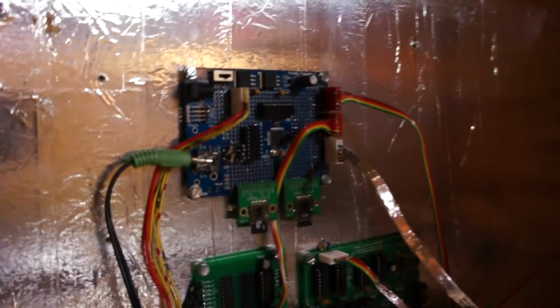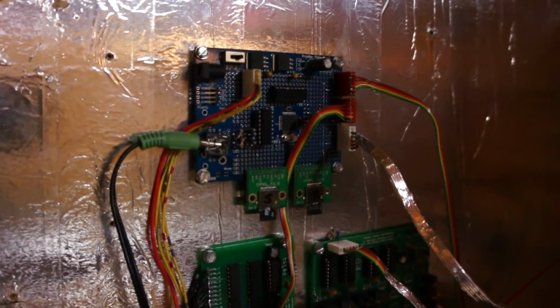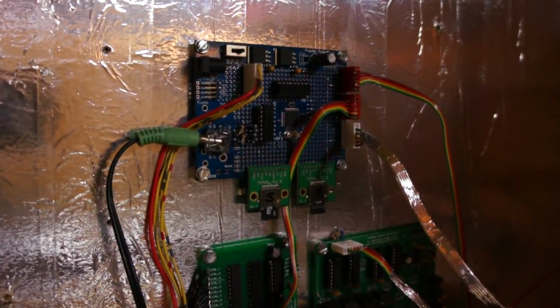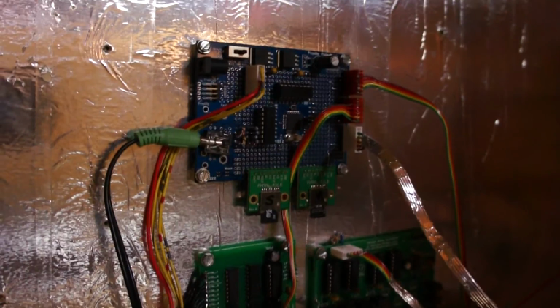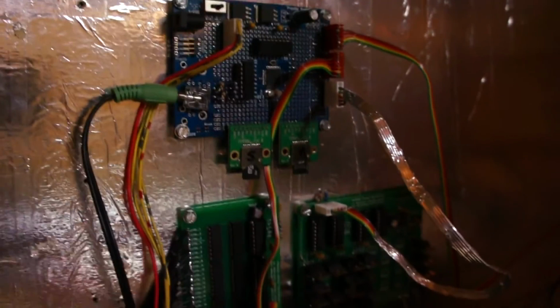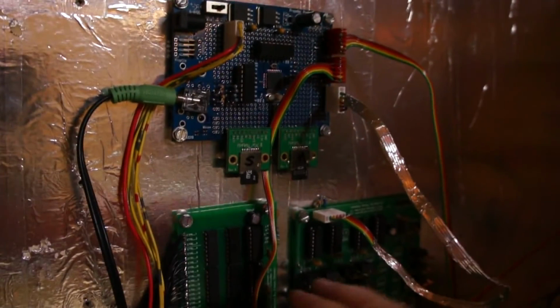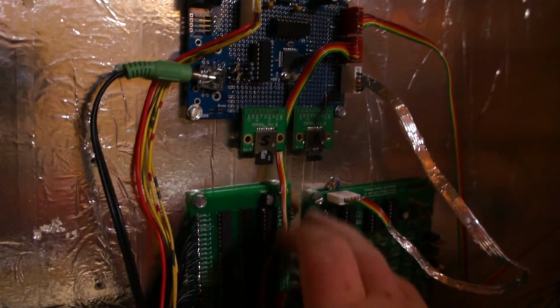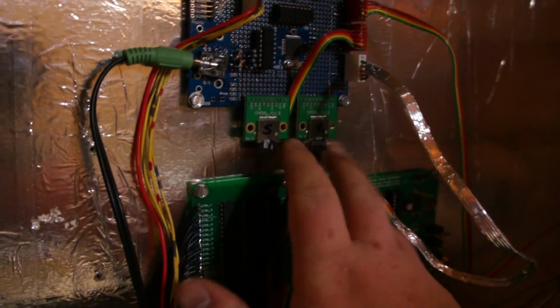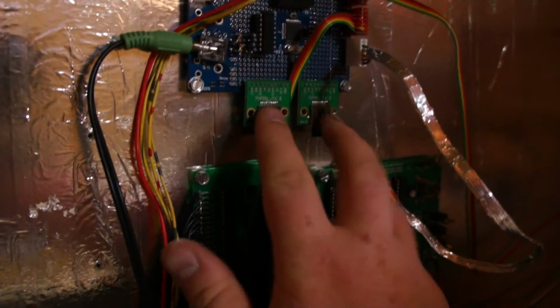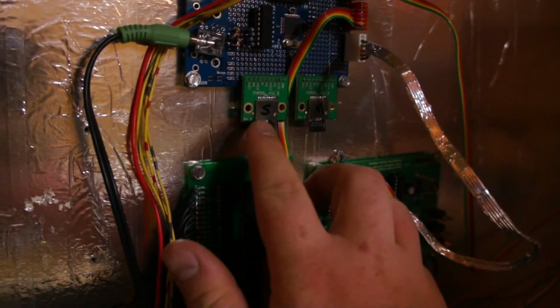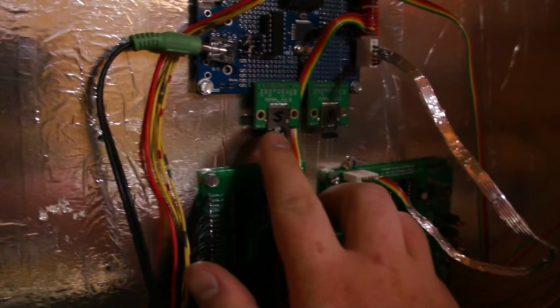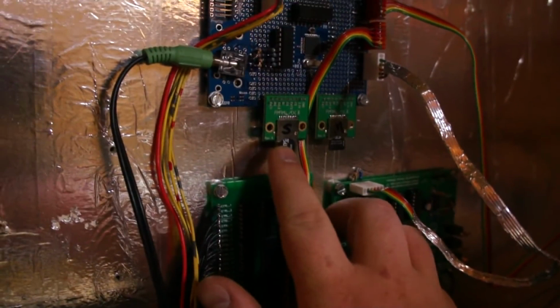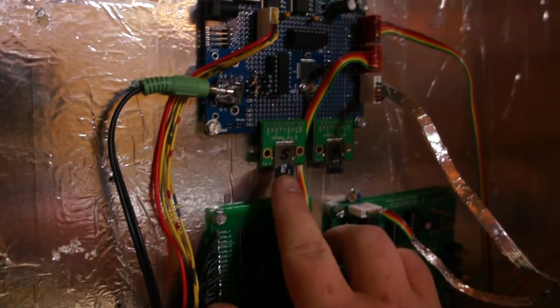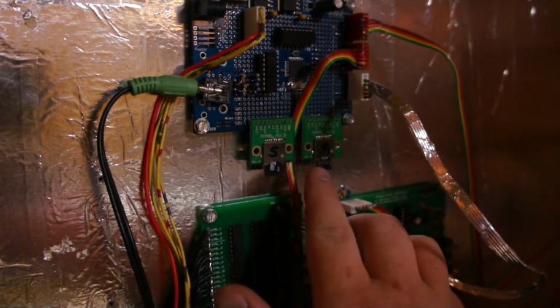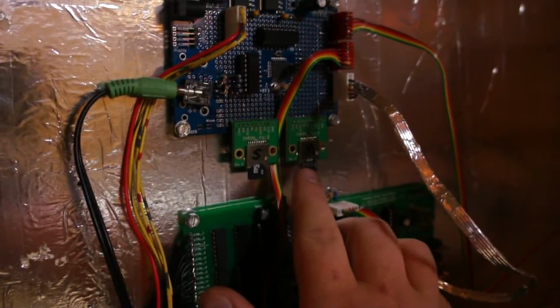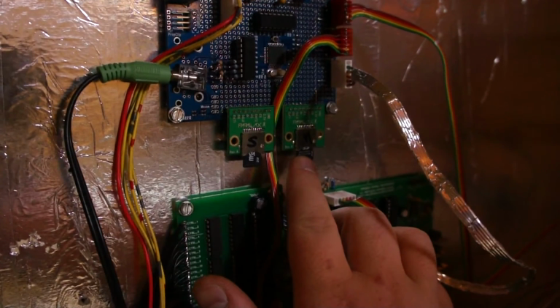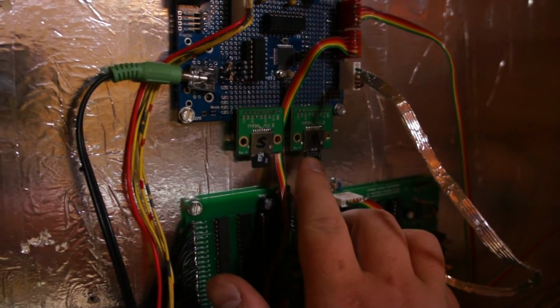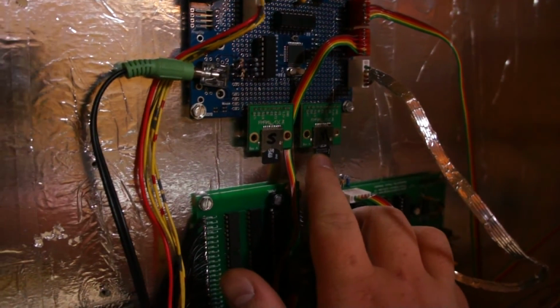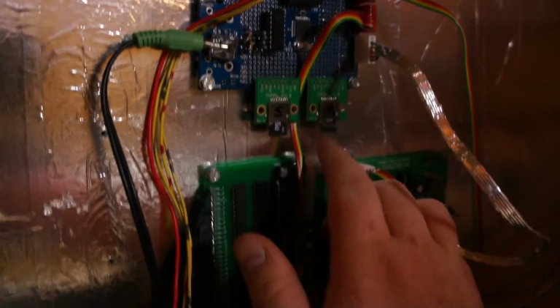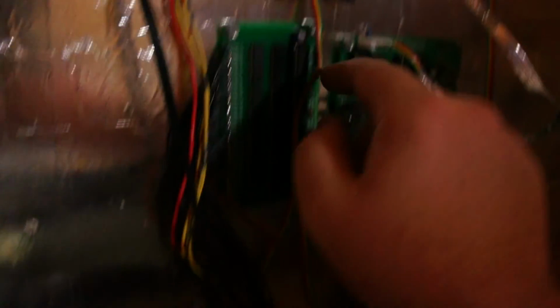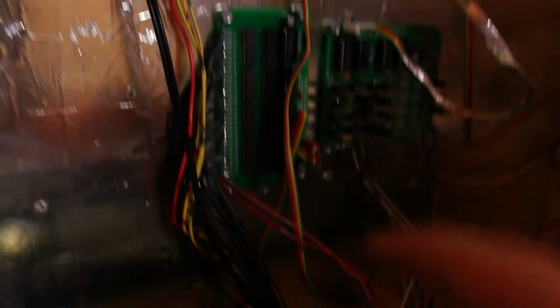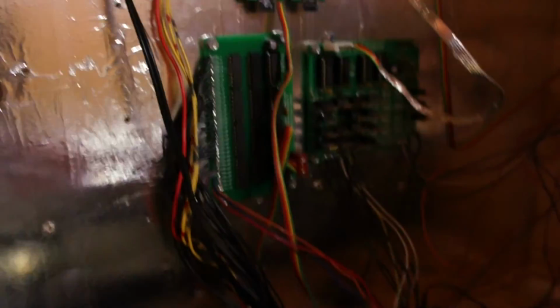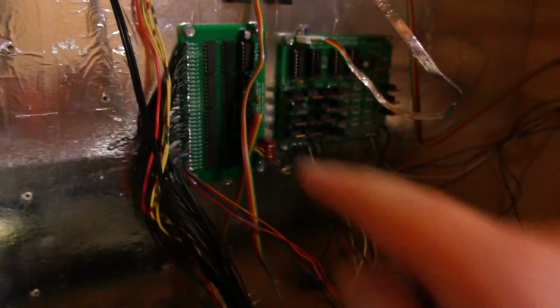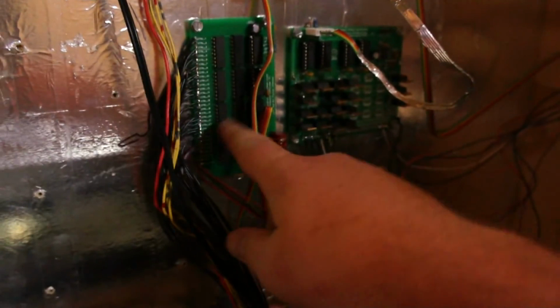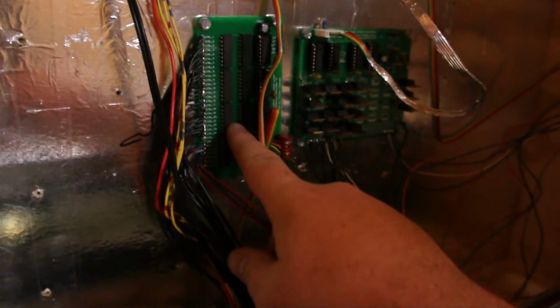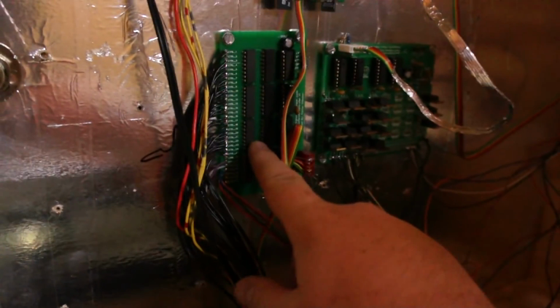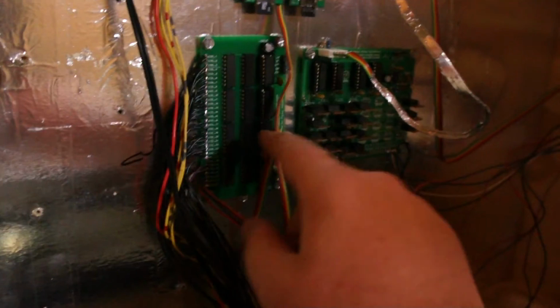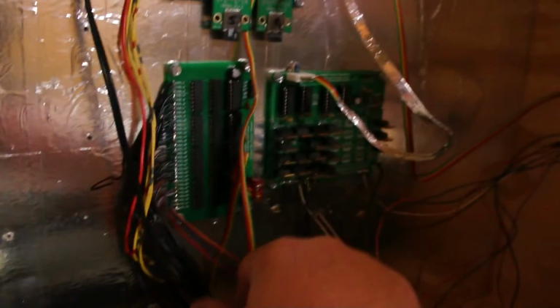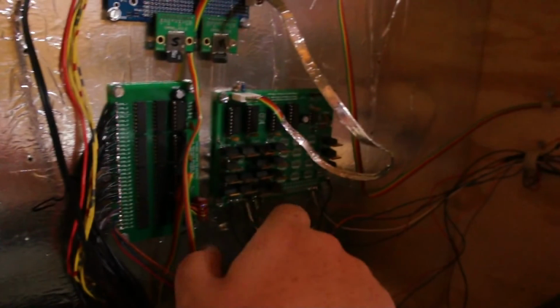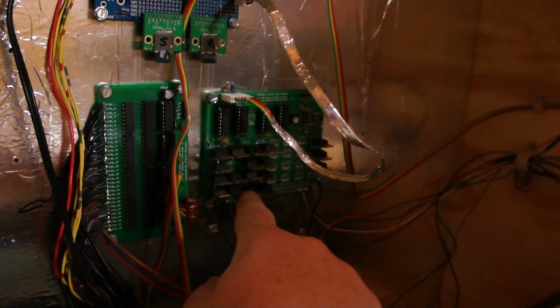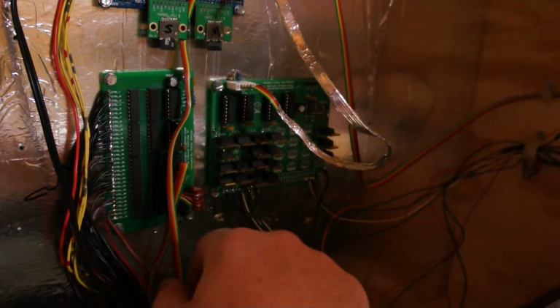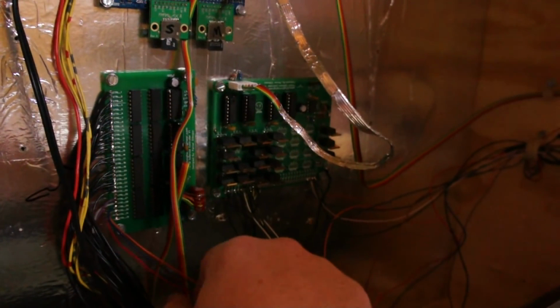So there's the propeller, and it has two SD cards. One has sound, which is labeled S, and one has music, which is labeled M. This is the input driver, and here's the solenoid controller.